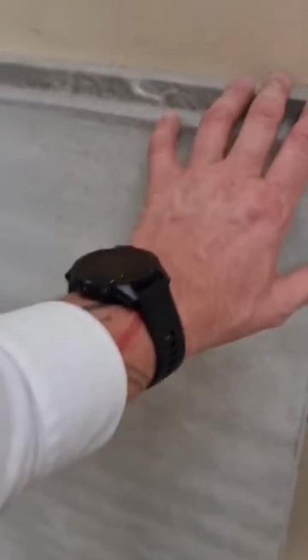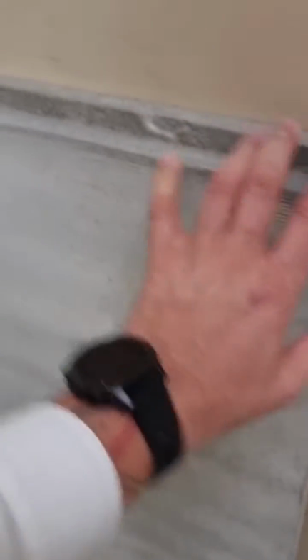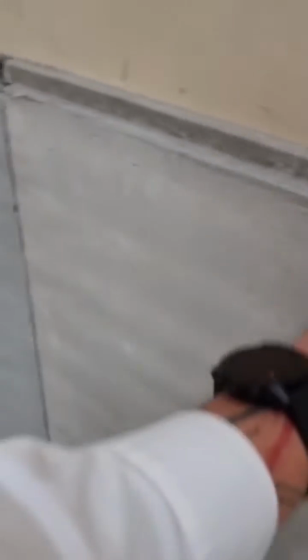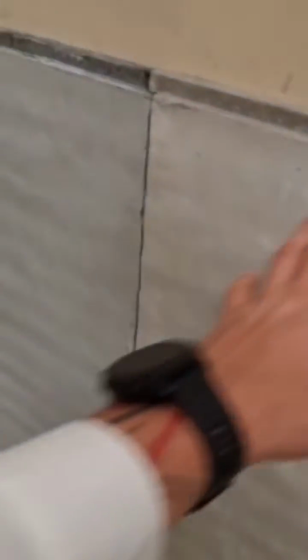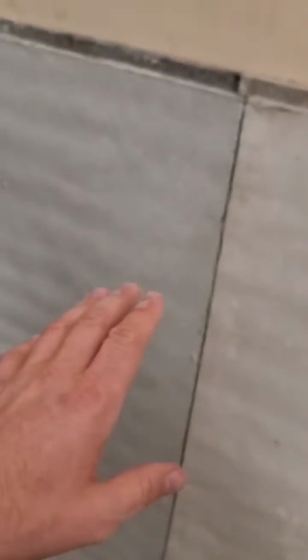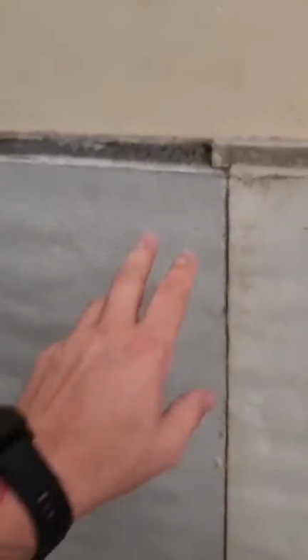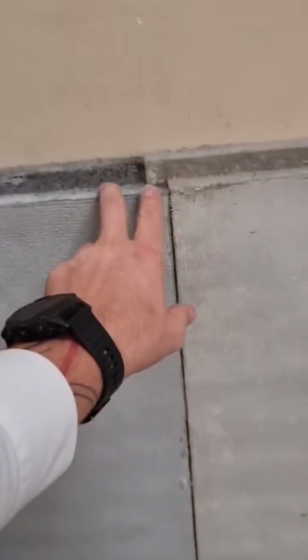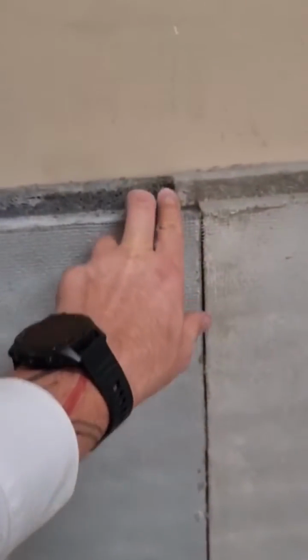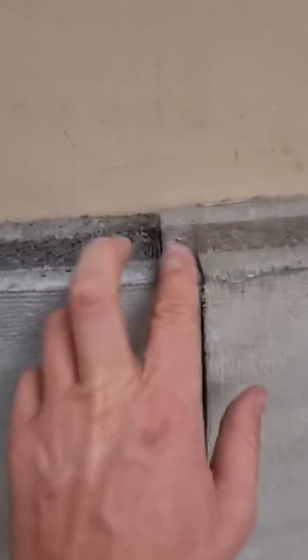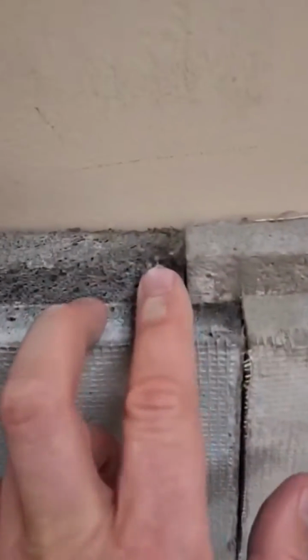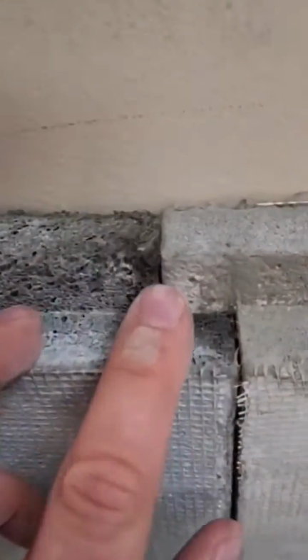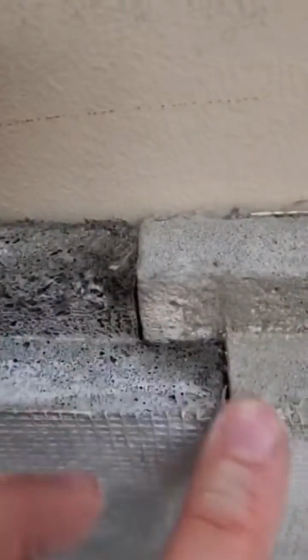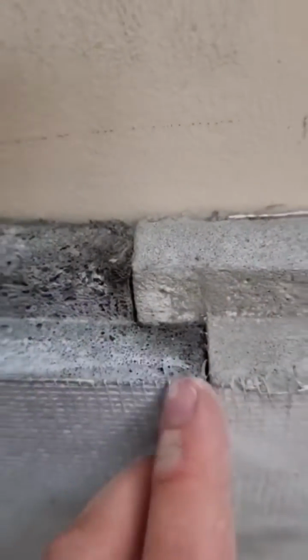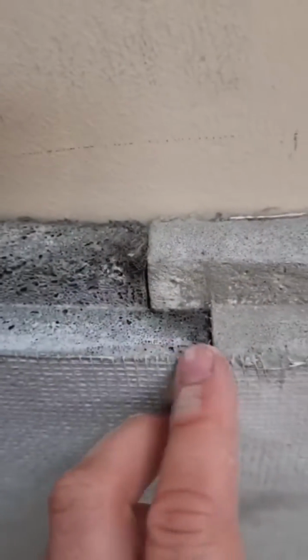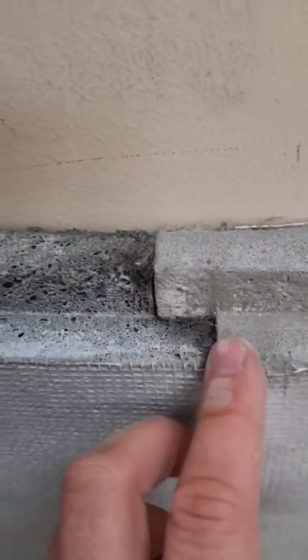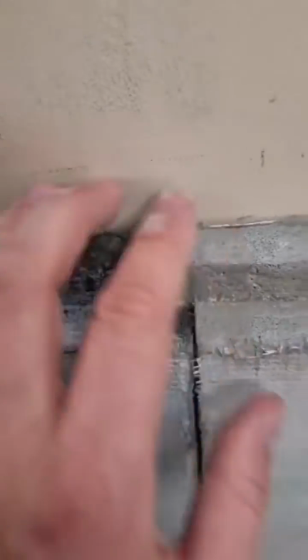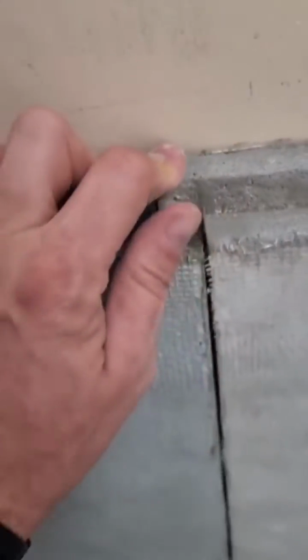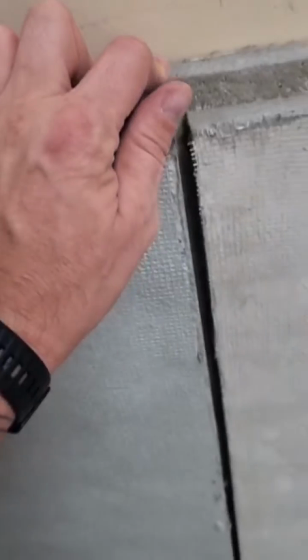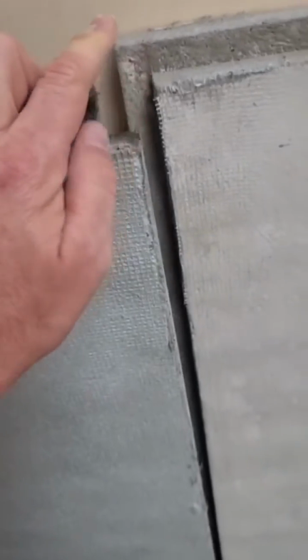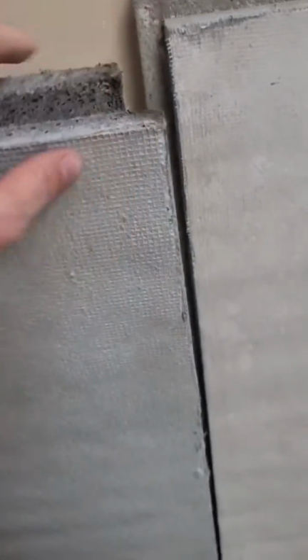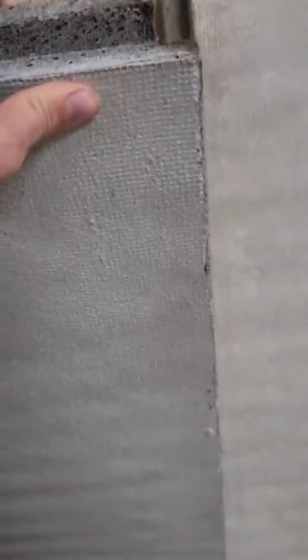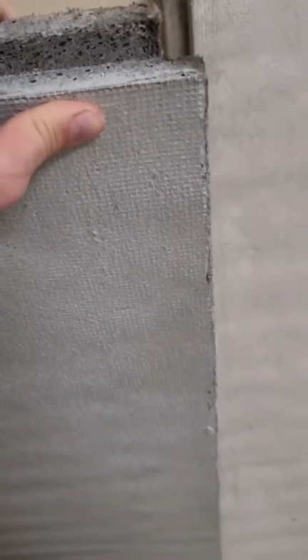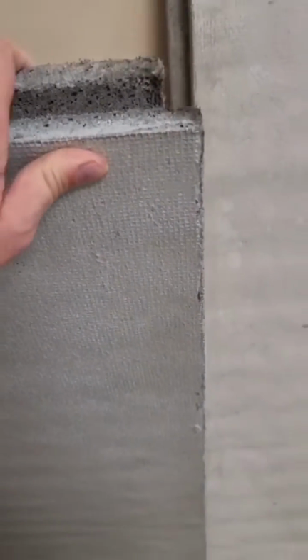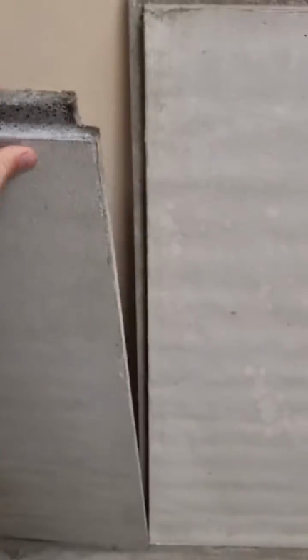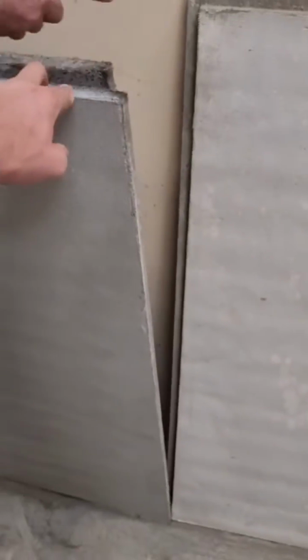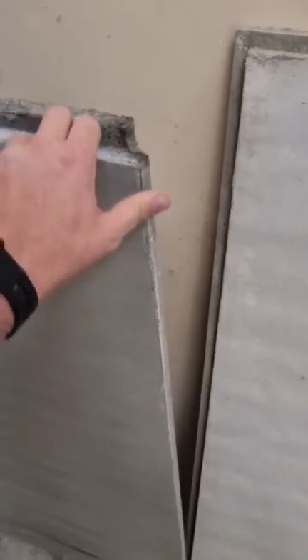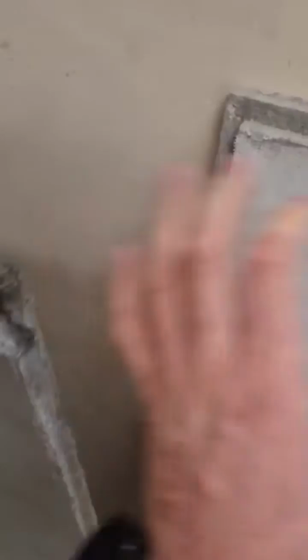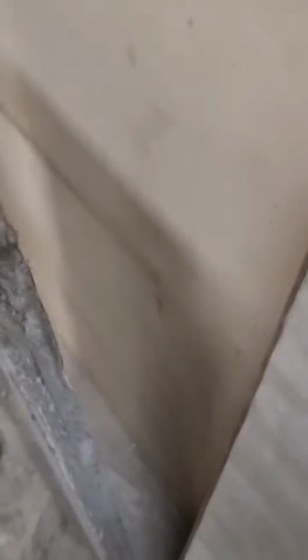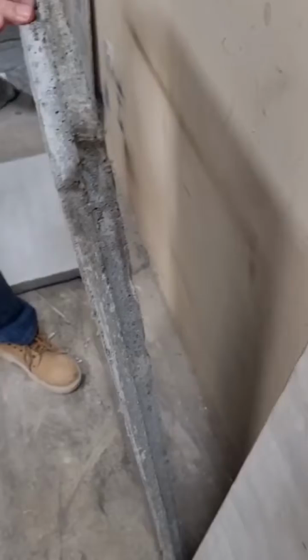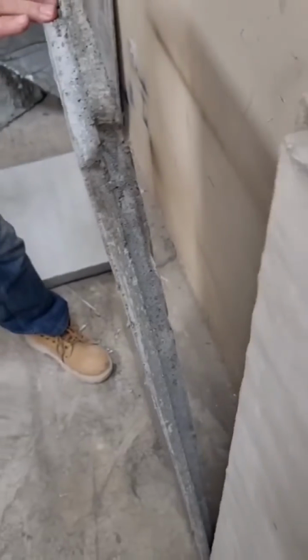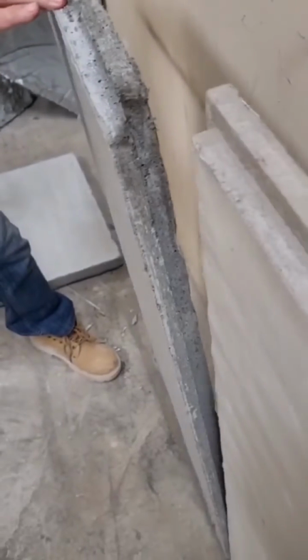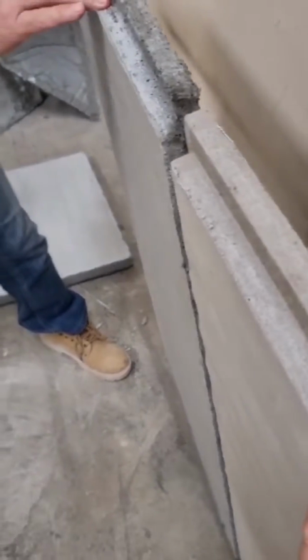As you can see here, we have connection without gap. It's one or two millimeters because it's standing on the floor, but it's very smooth and you can attach it very easily together.